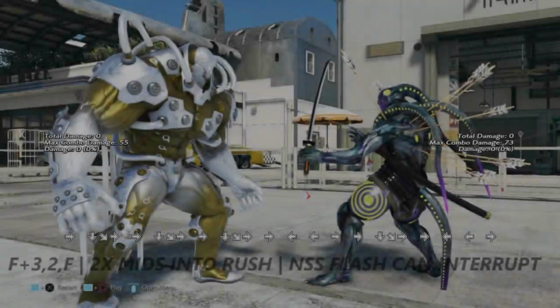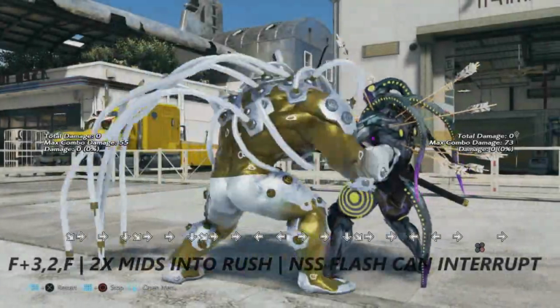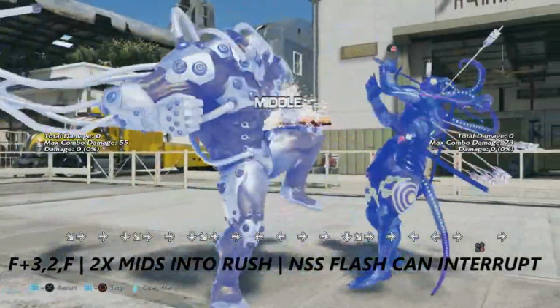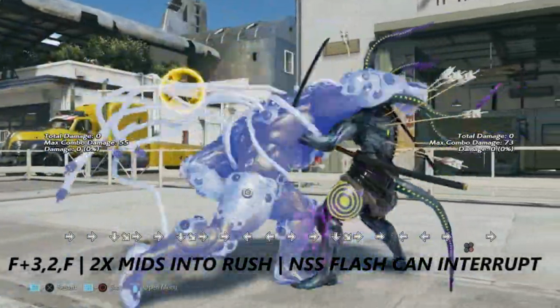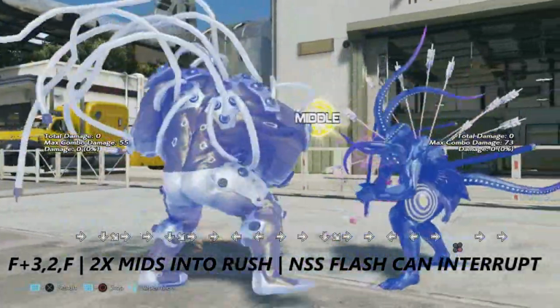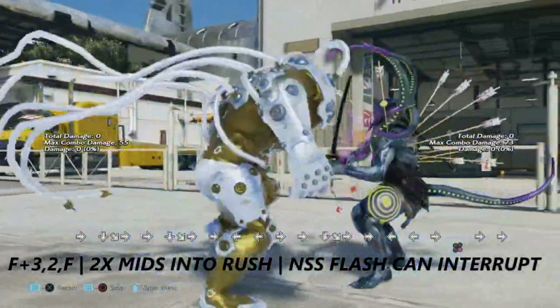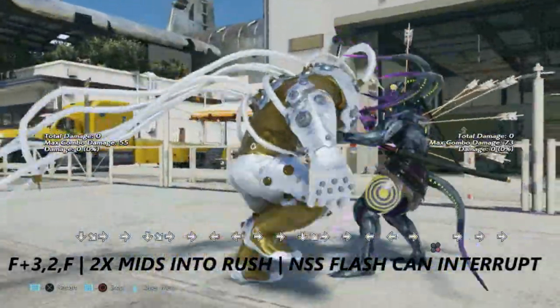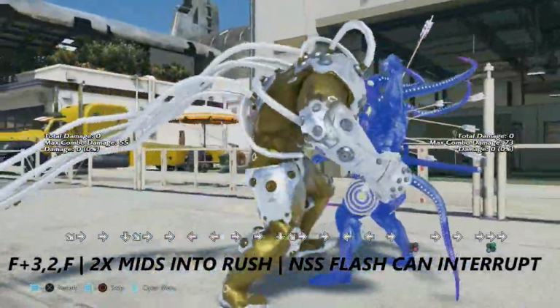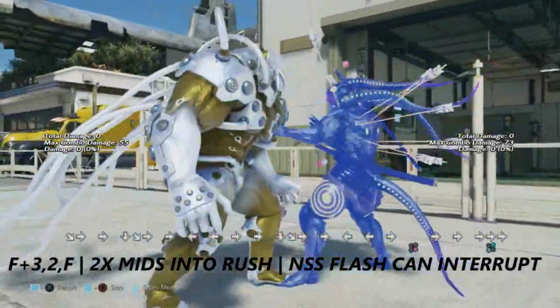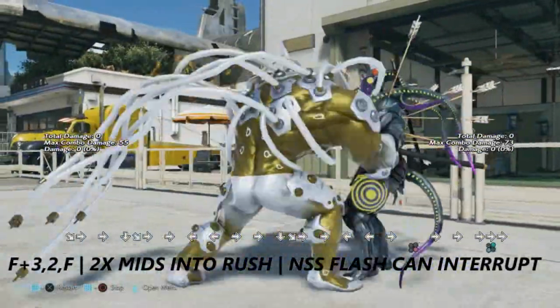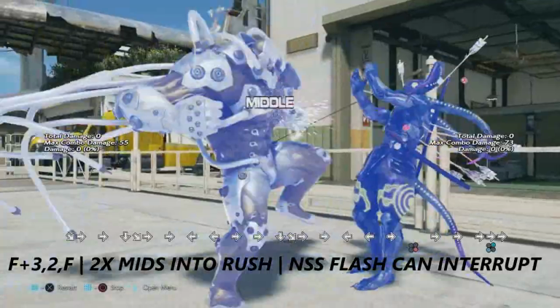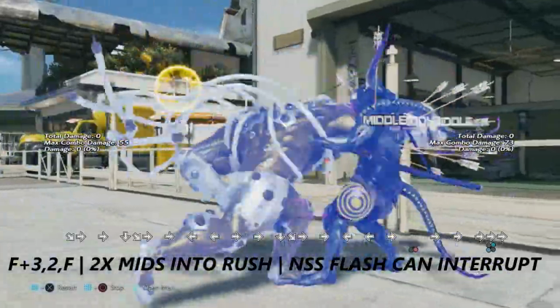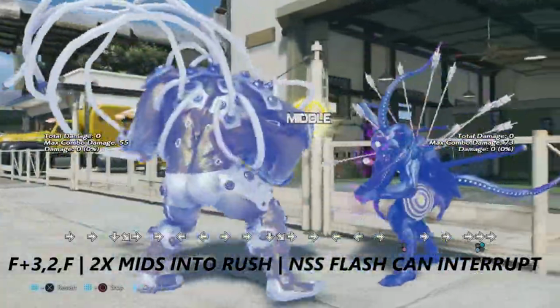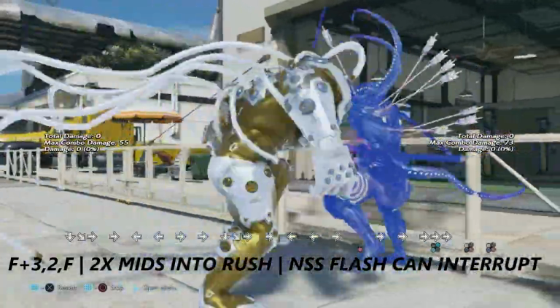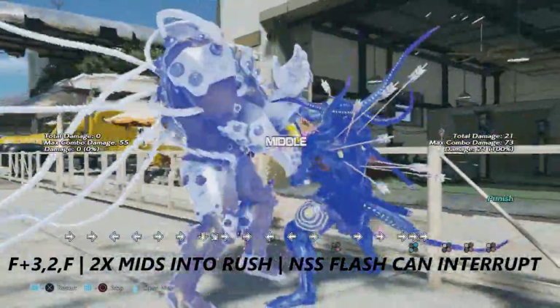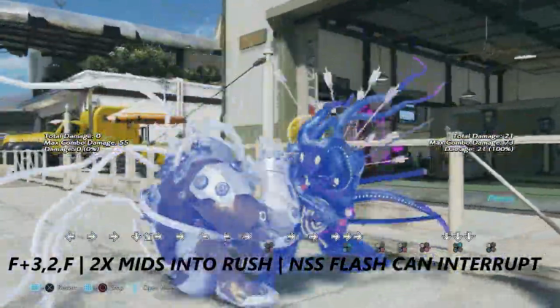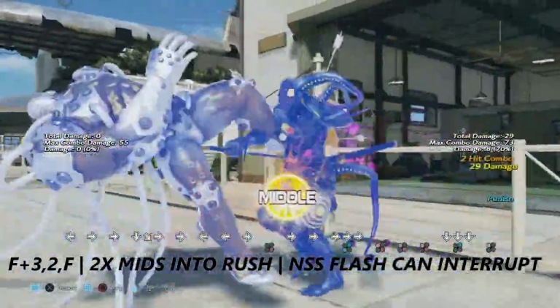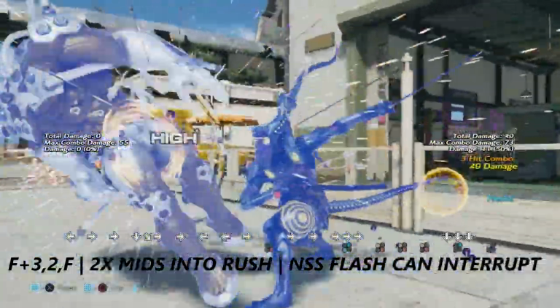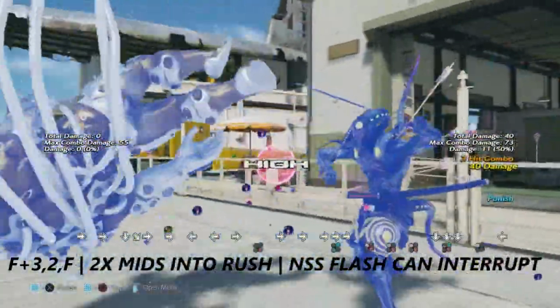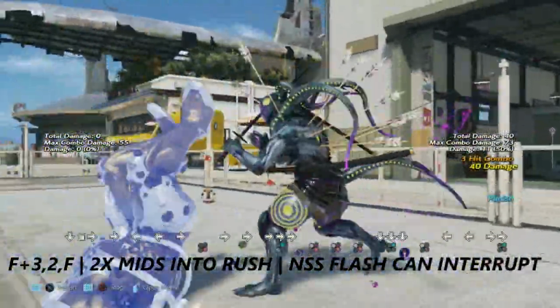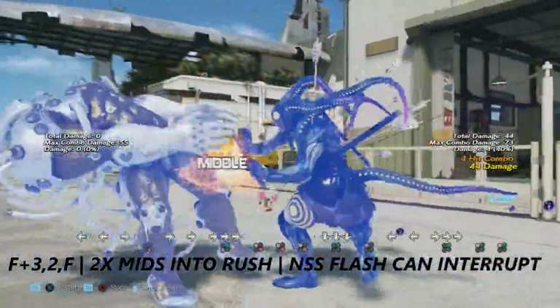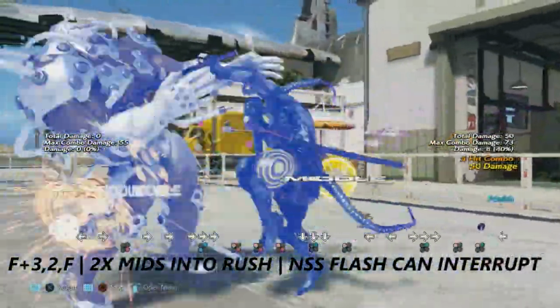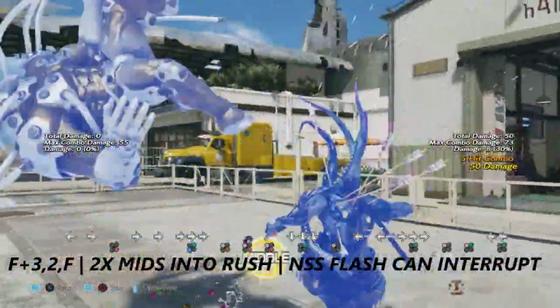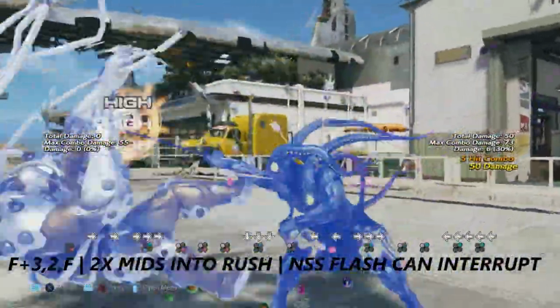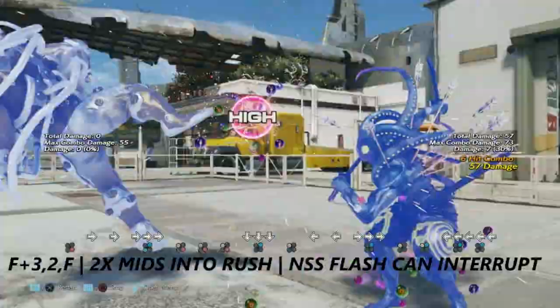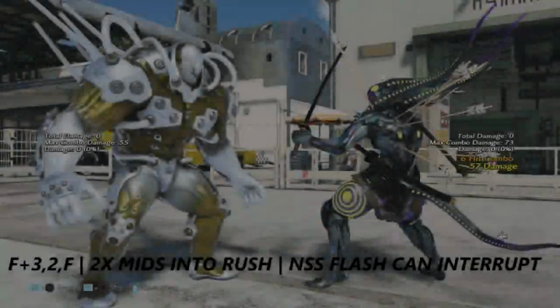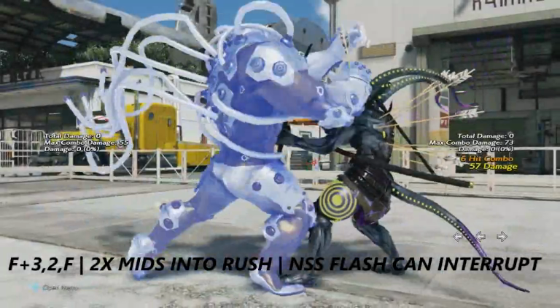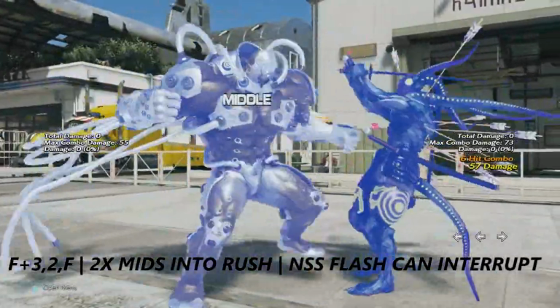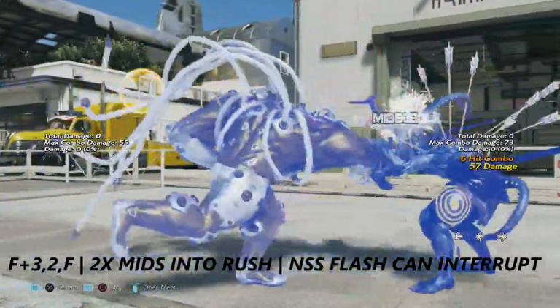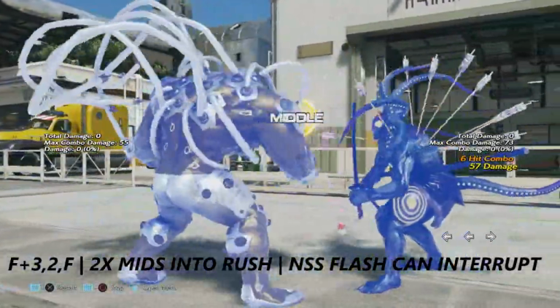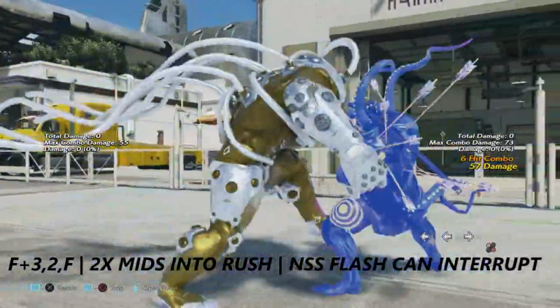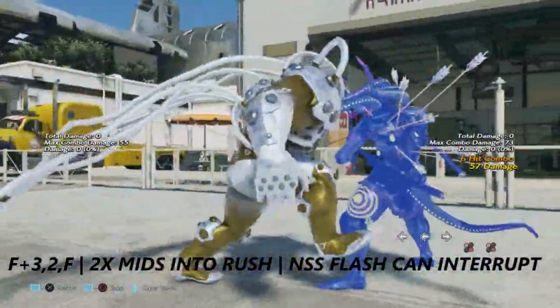Forward plus 3 into 2 into forward is a wild swing that puts him into his rush. This move is typically safe — maybe you can dick punch it, but no sword stance flash can interrupt this move.